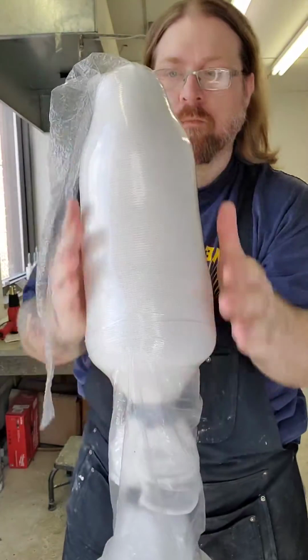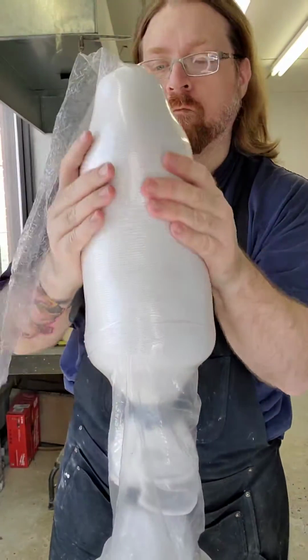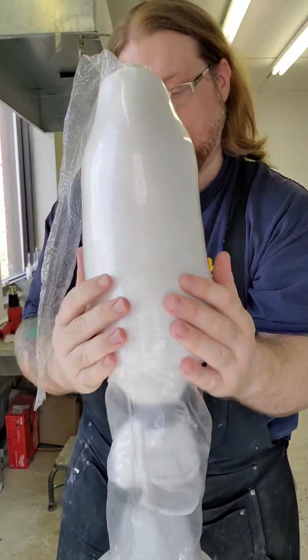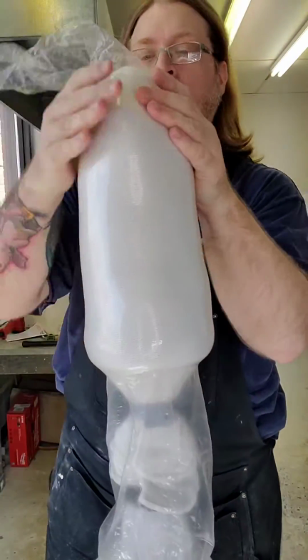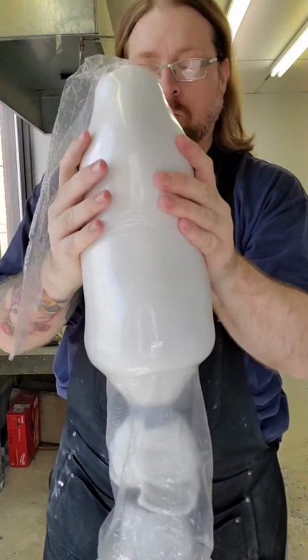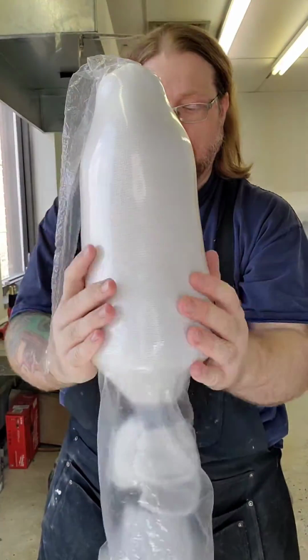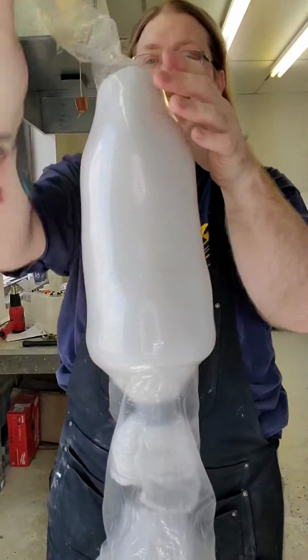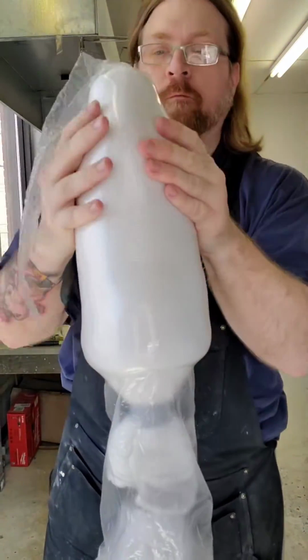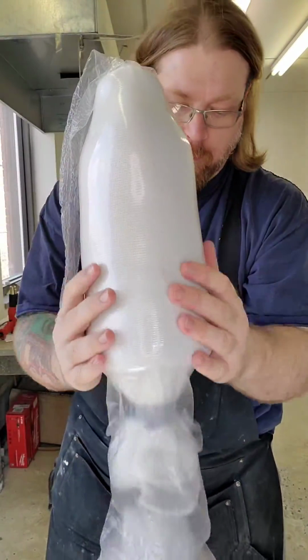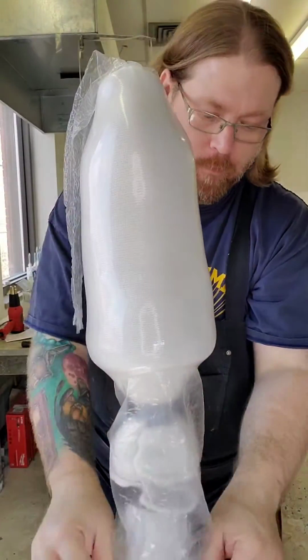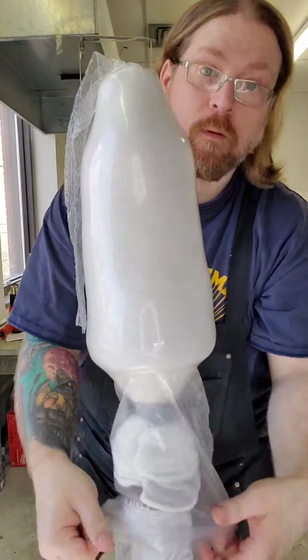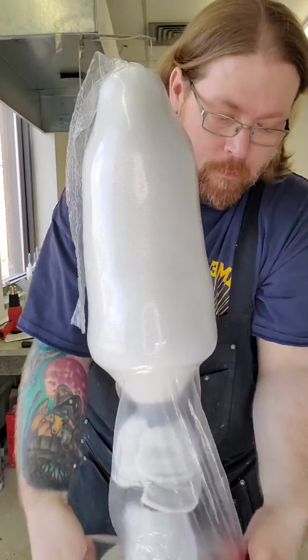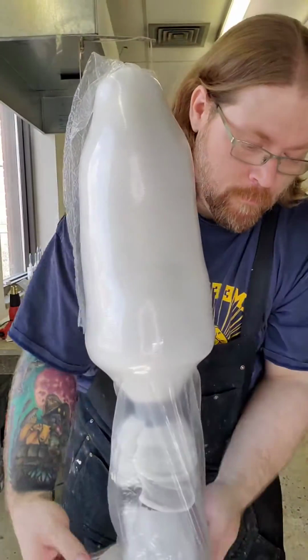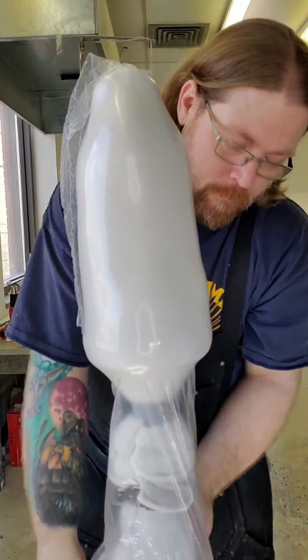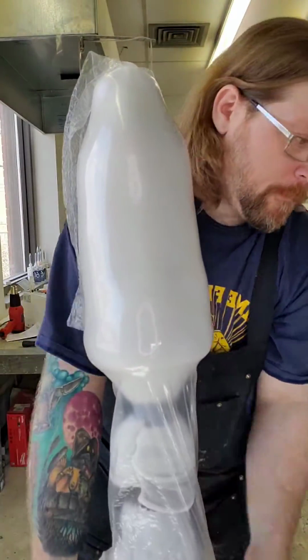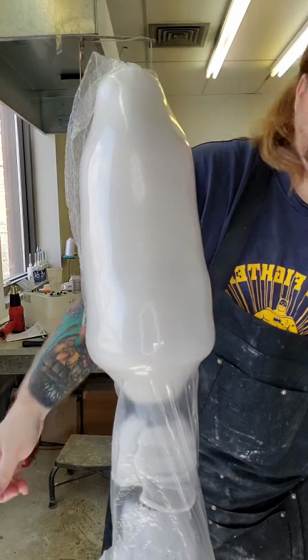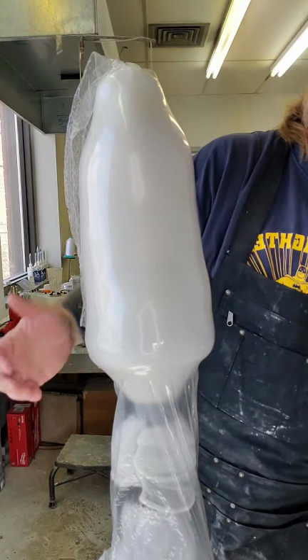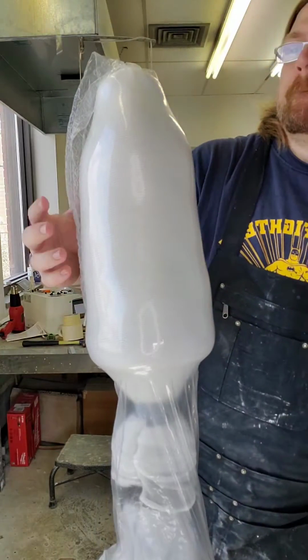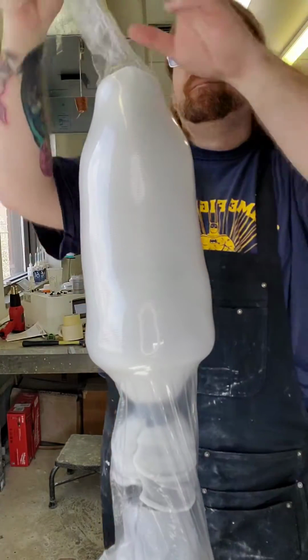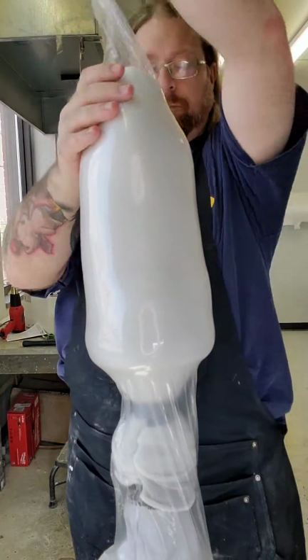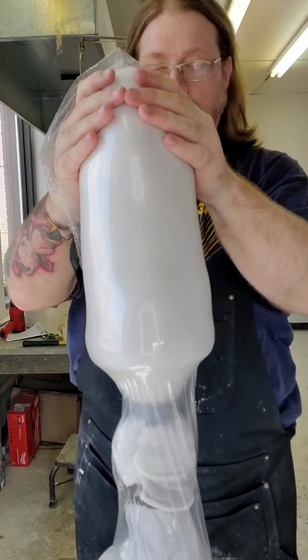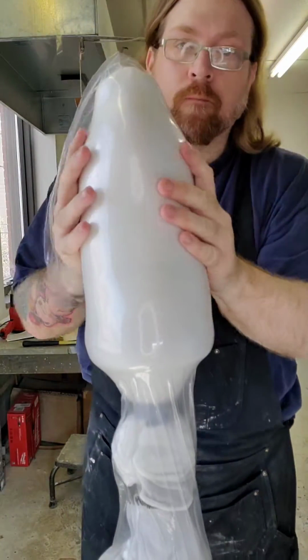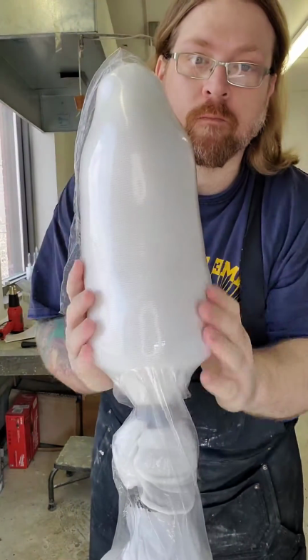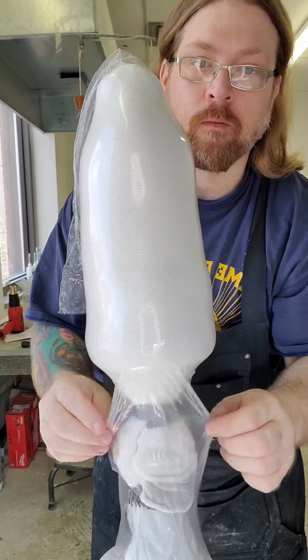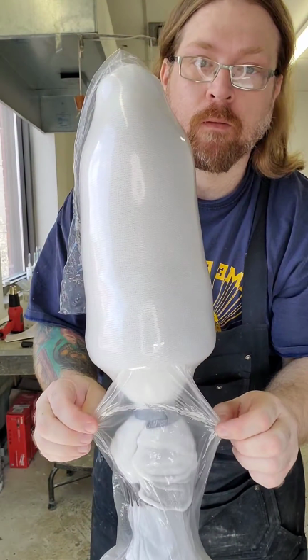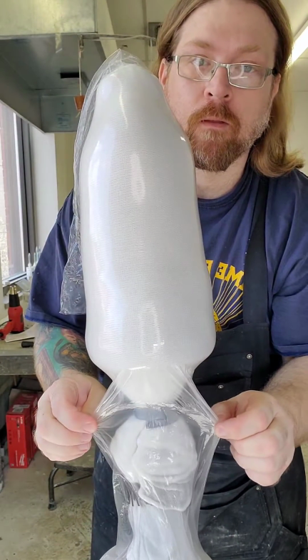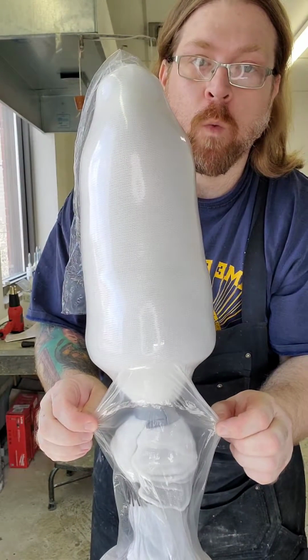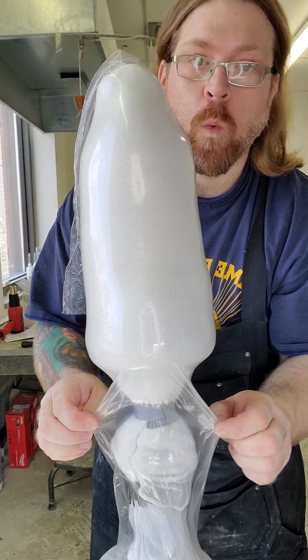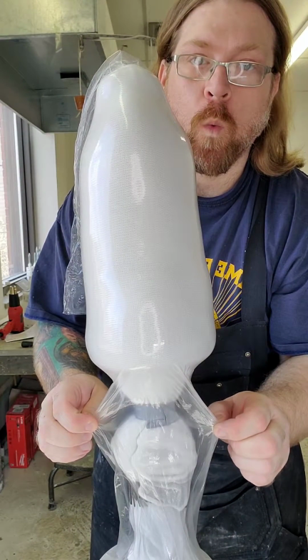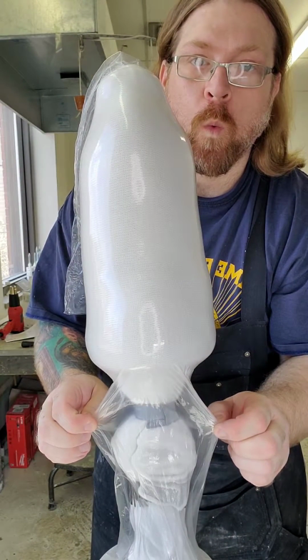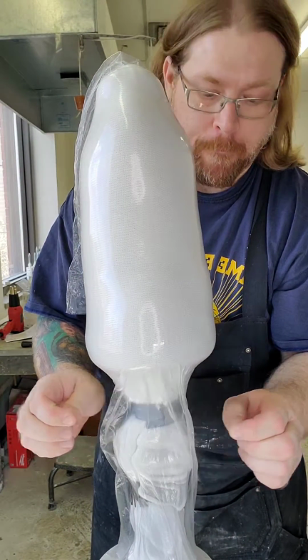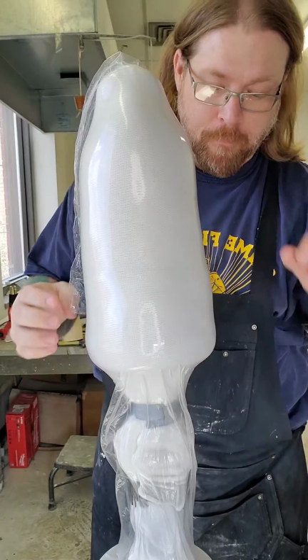So now I just slowly work it down the mold, making sure I get all the wrinkles out. Then we apply a vacuum and it's ready for resin.